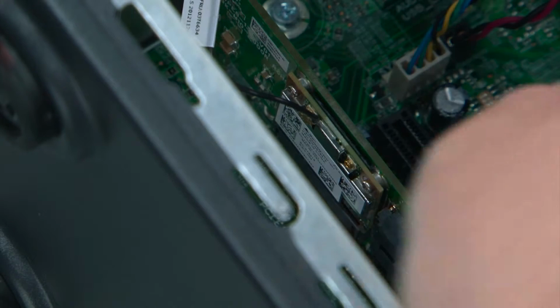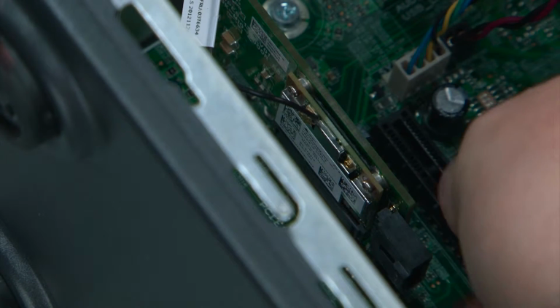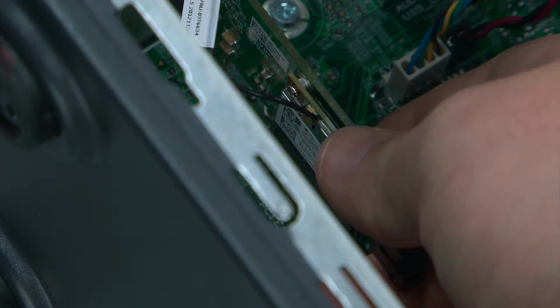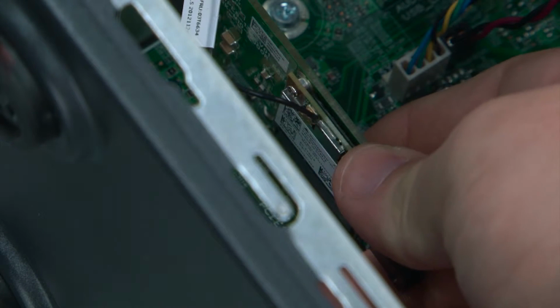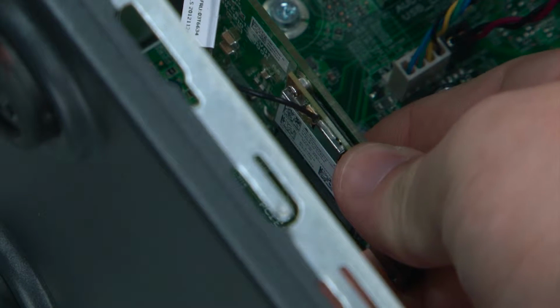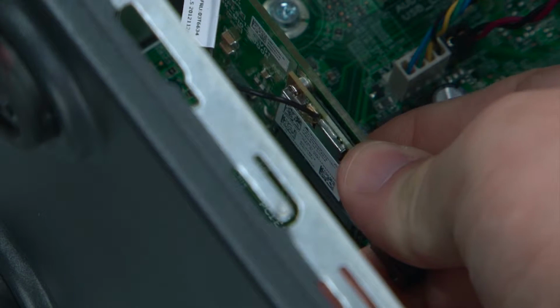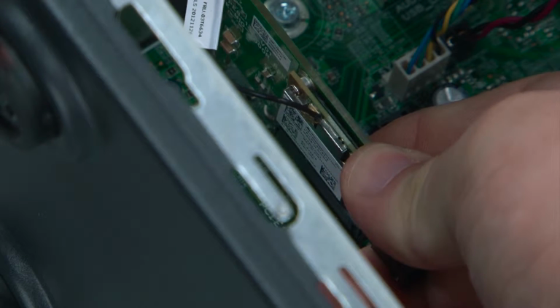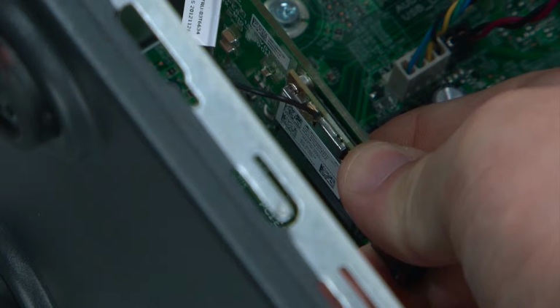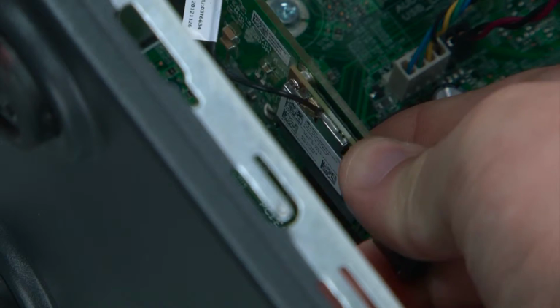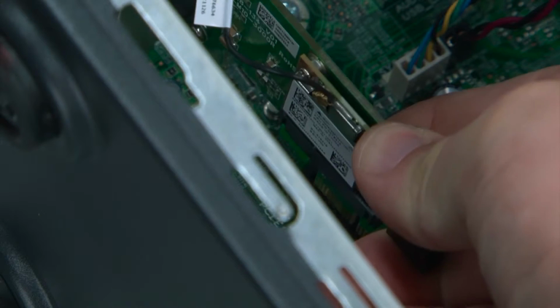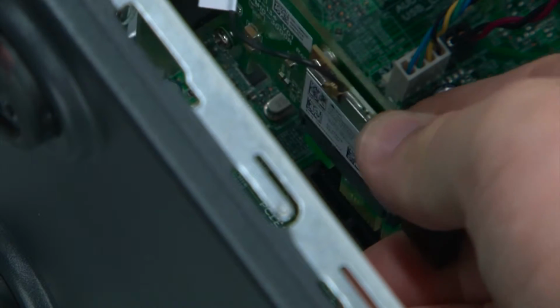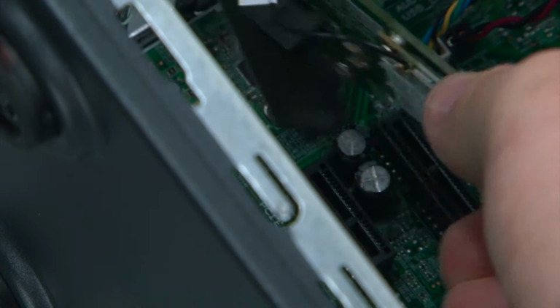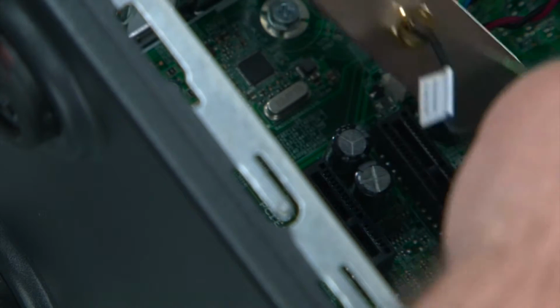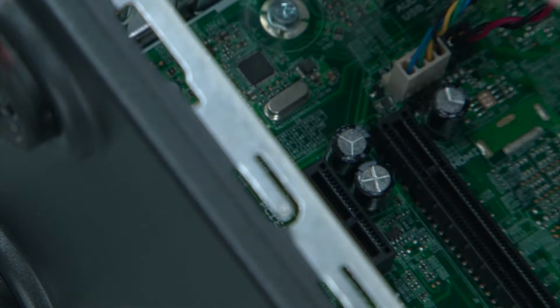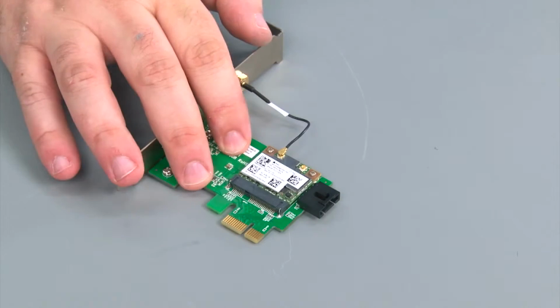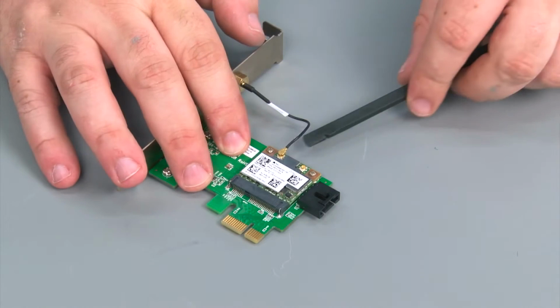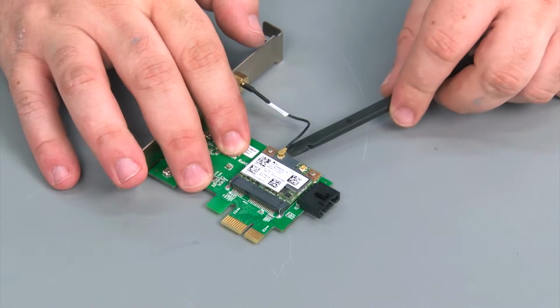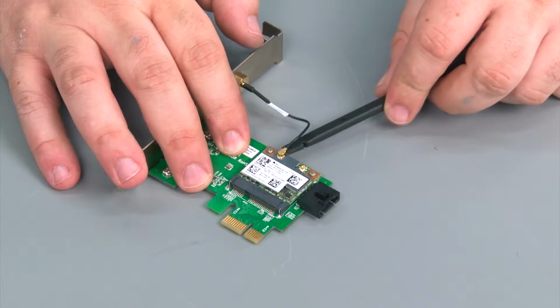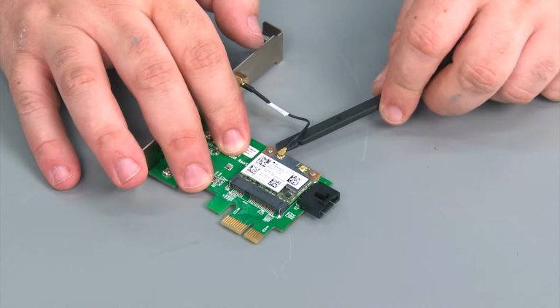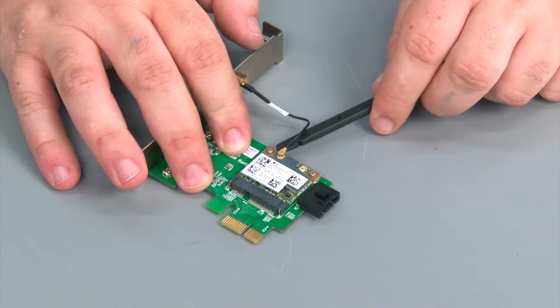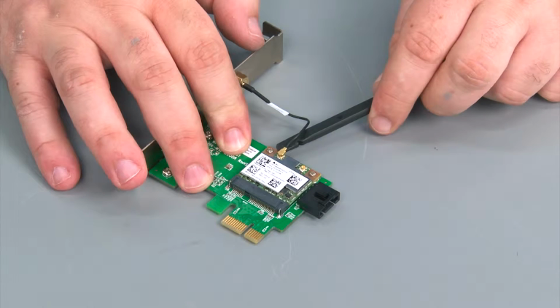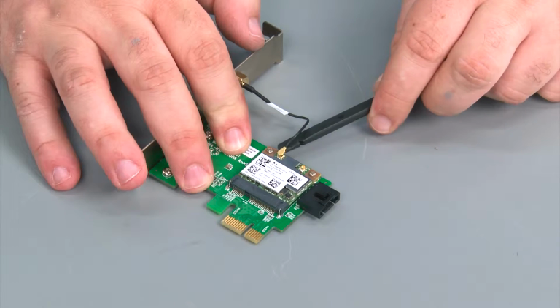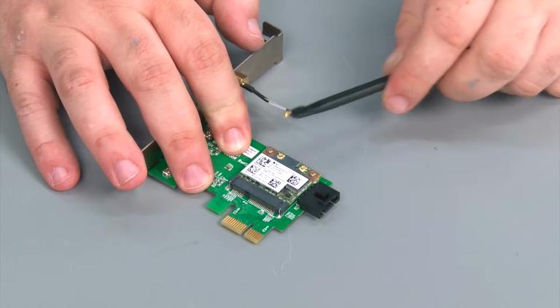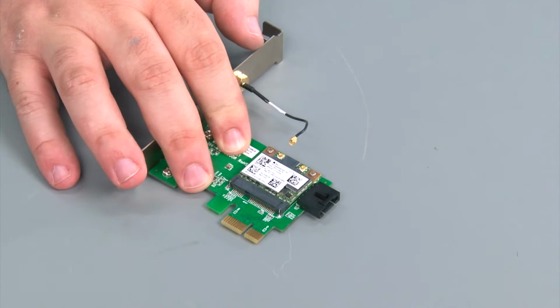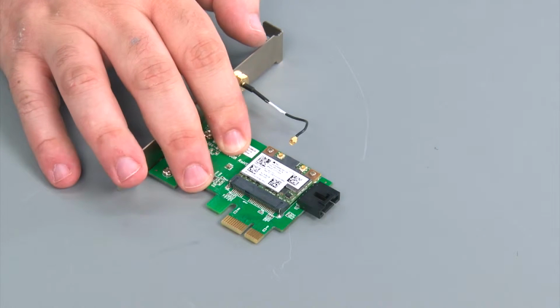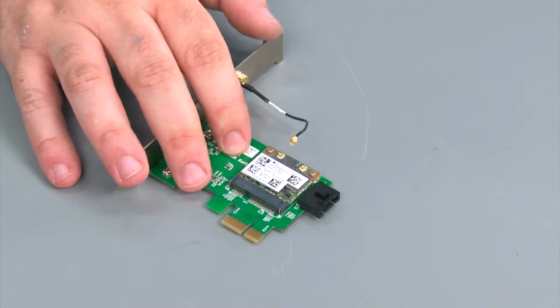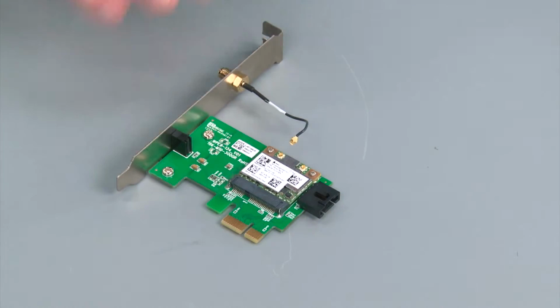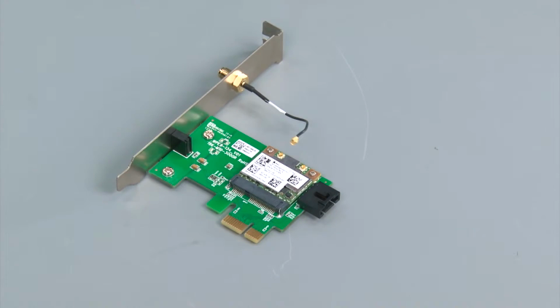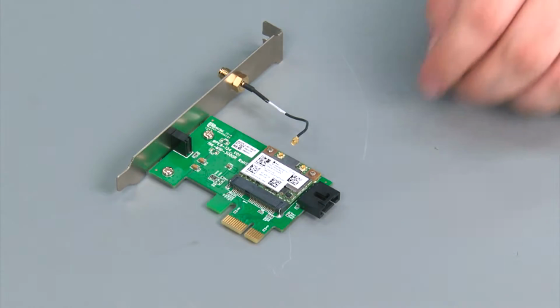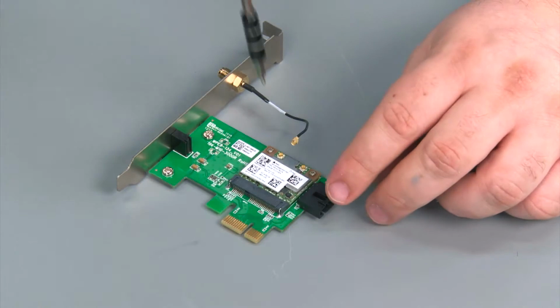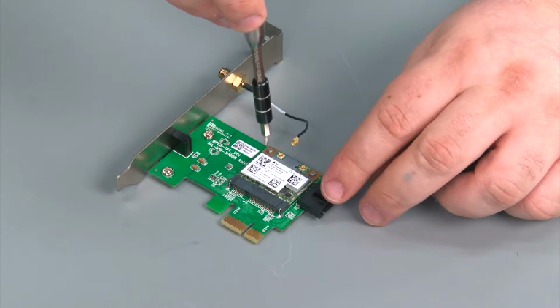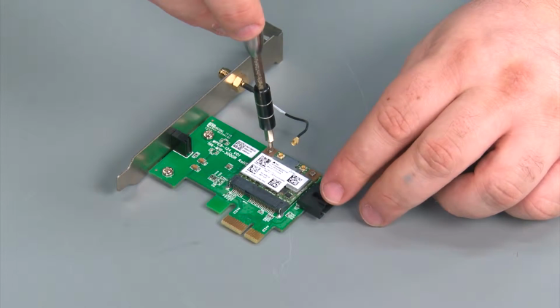Now we're going to reach in, pull the card out of the slot, and then remove it from the system. Now we're going to disconnect the rear antenna cable and remove two retaining screws.